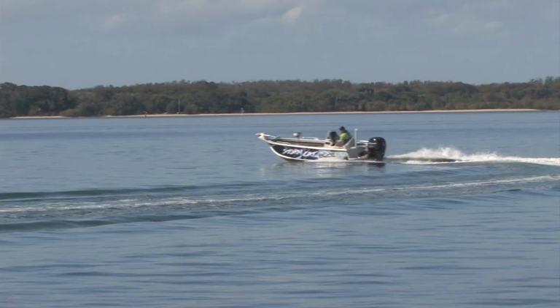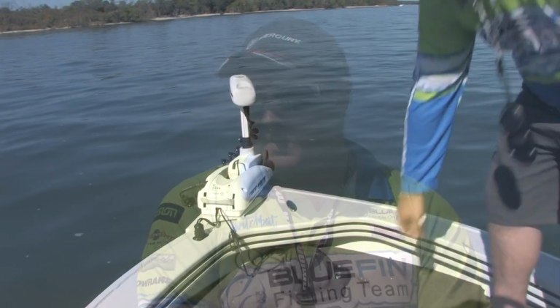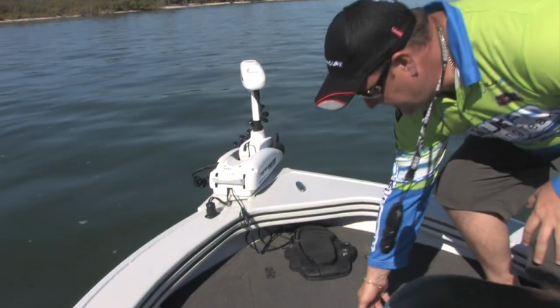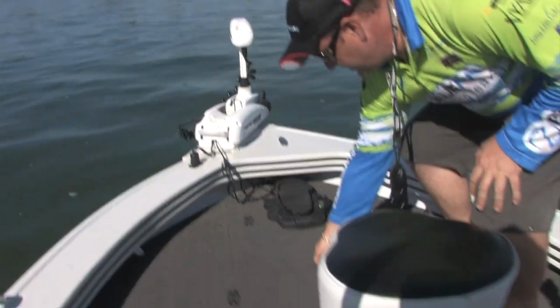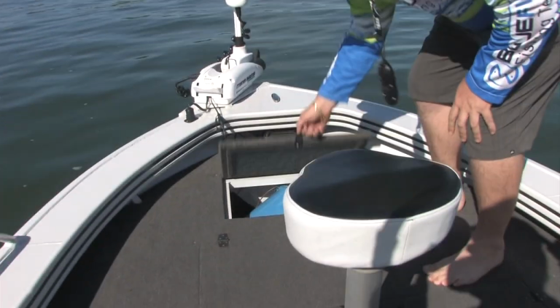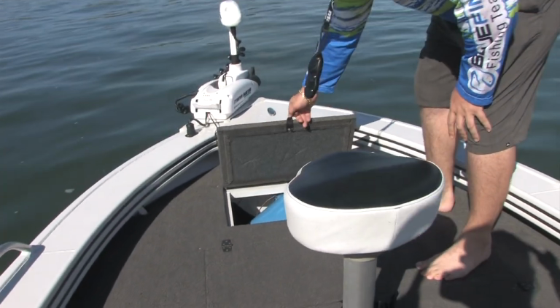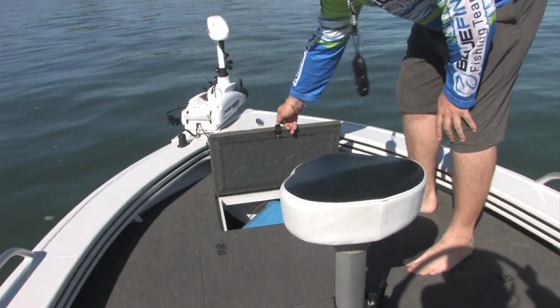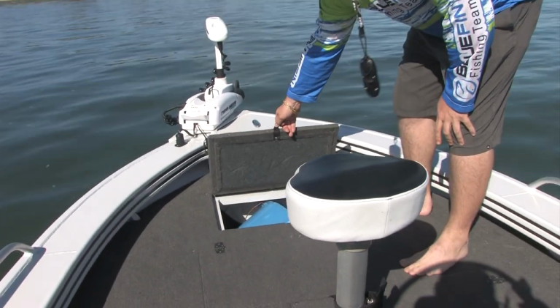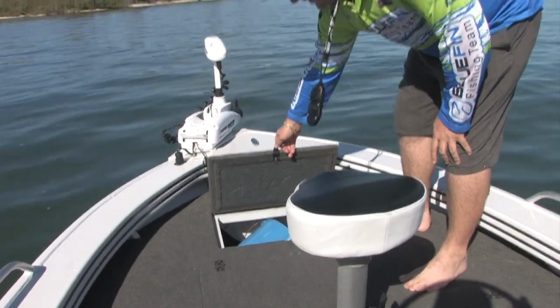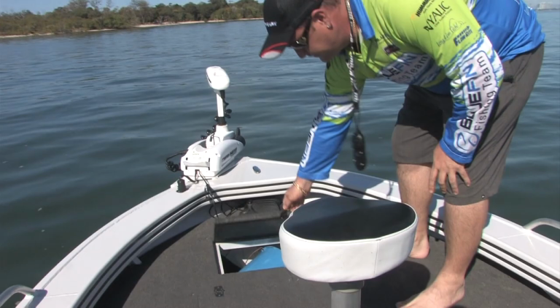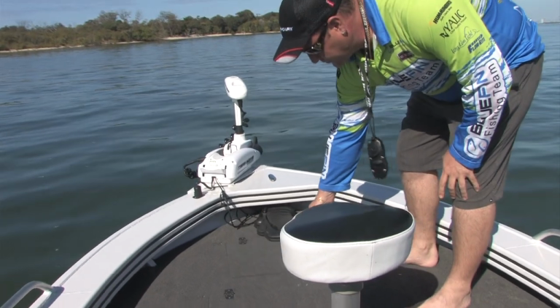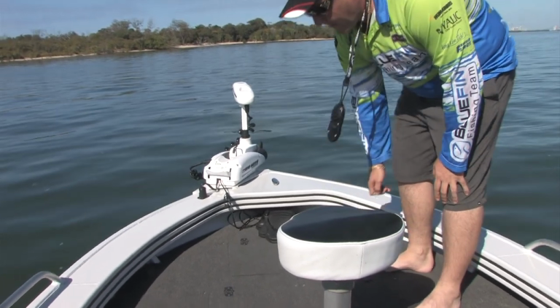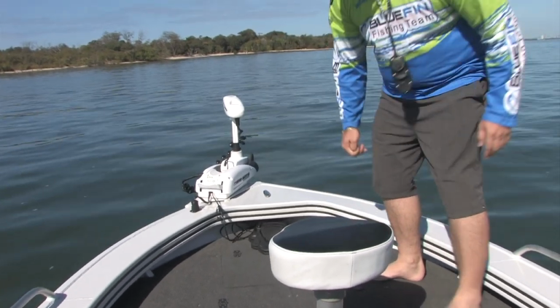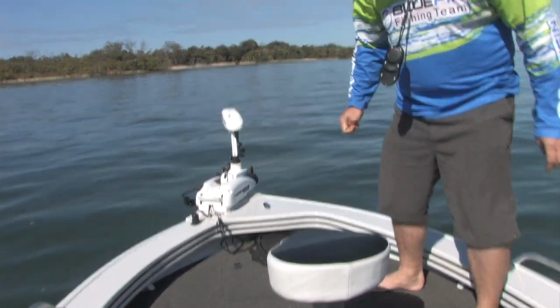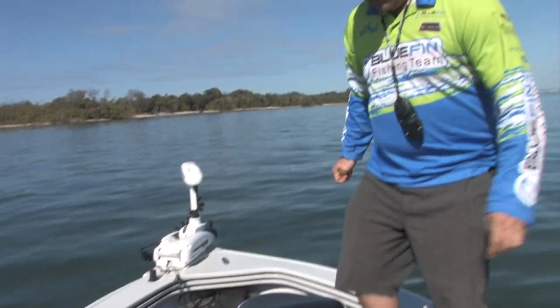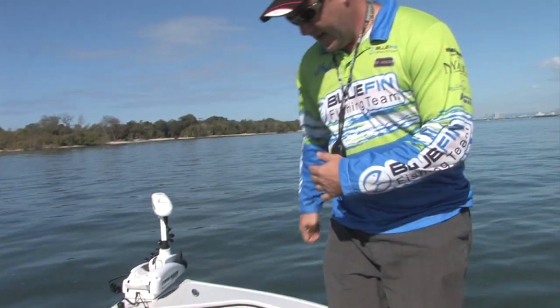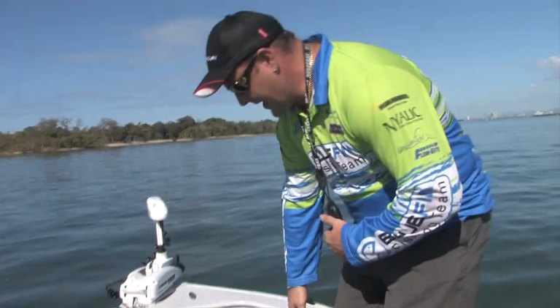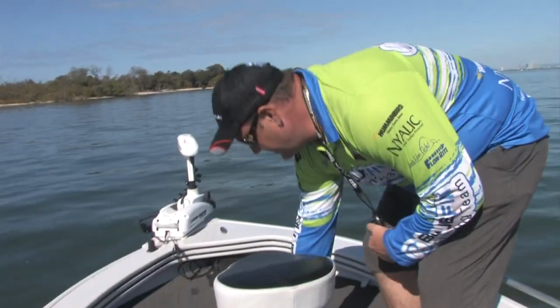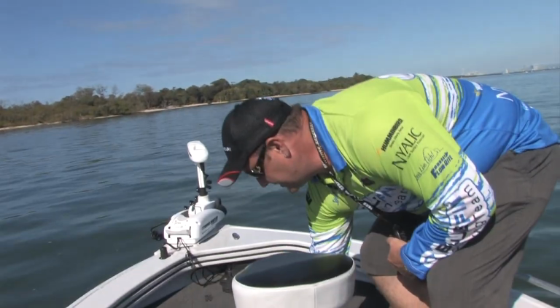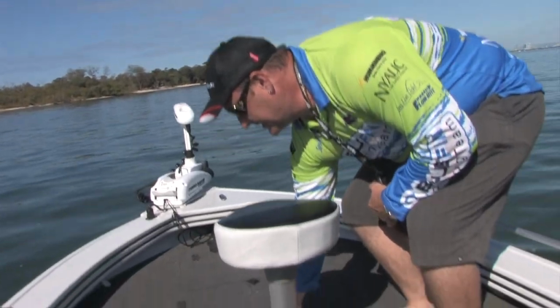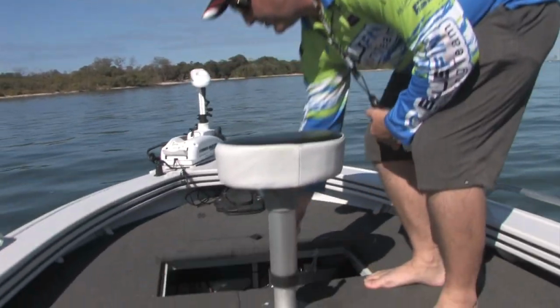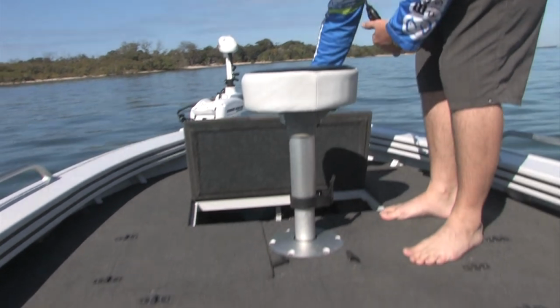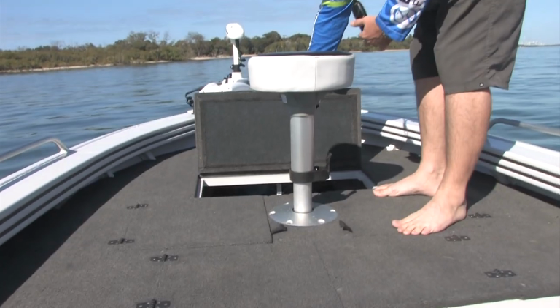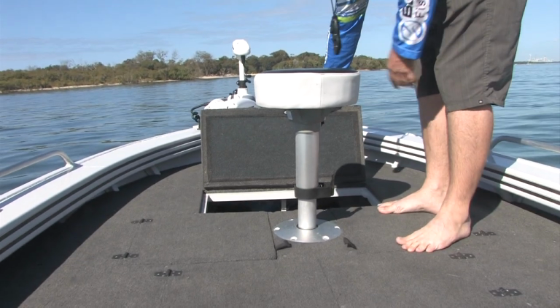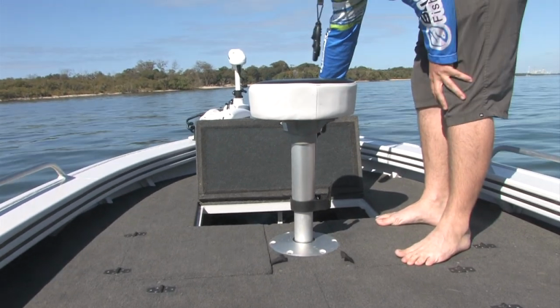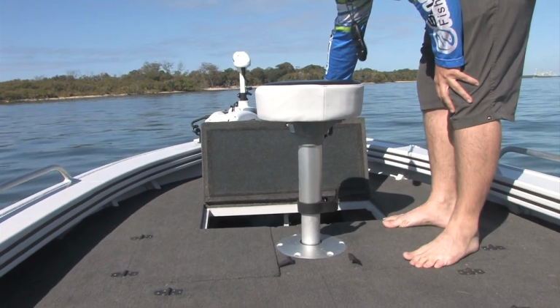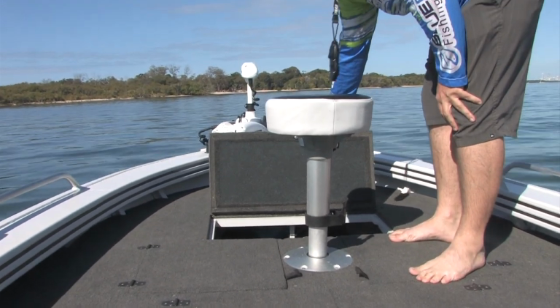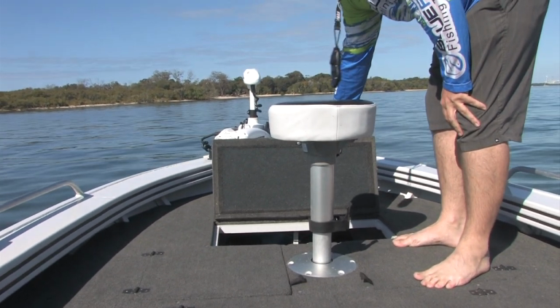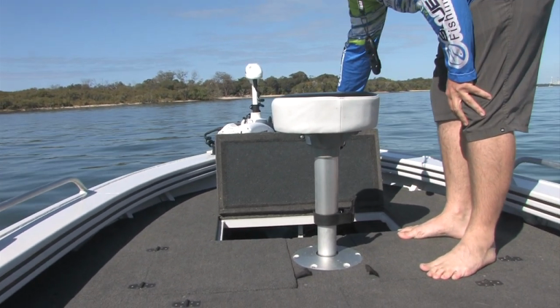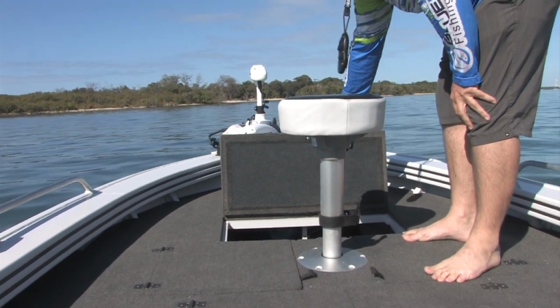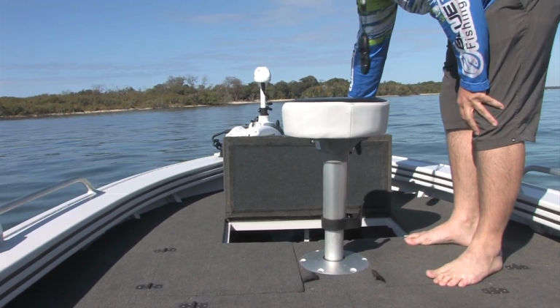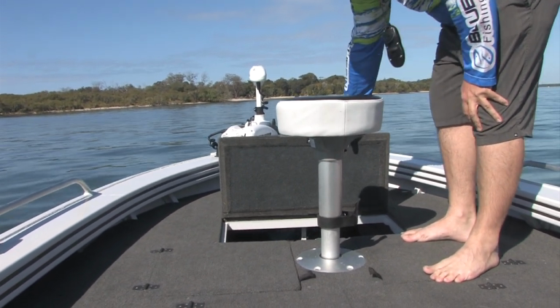We've got a front hatch here to give you access to some safety gear. The rear hatch gives us access to the battery for the electric motor and some additional storage there as well.